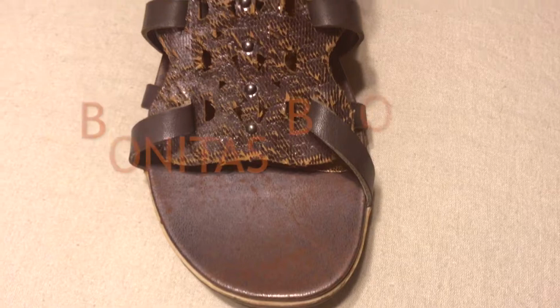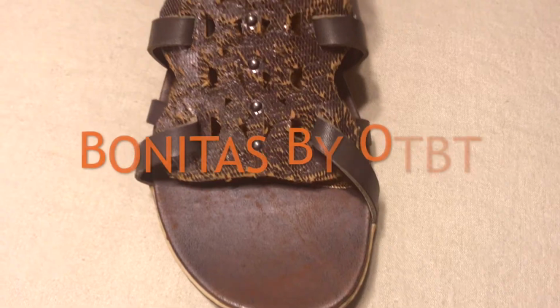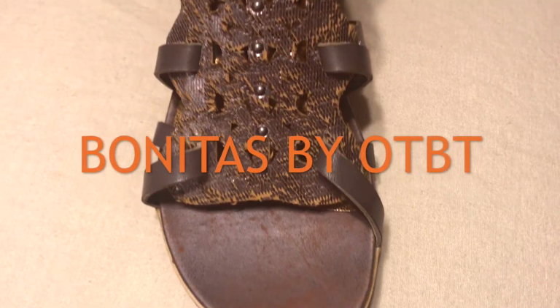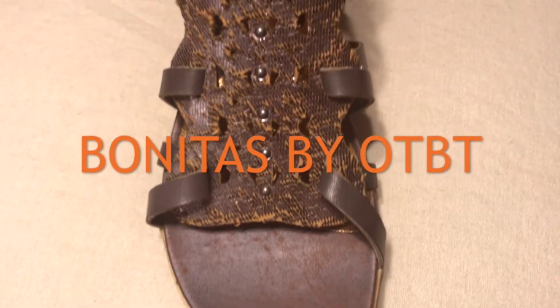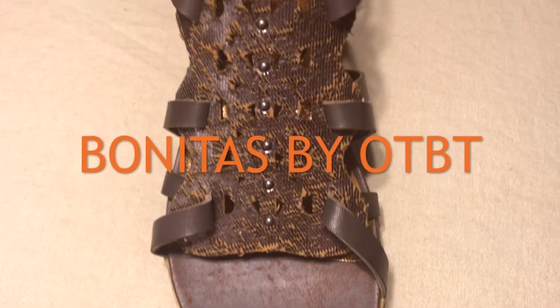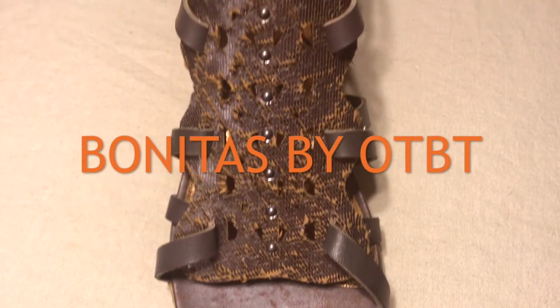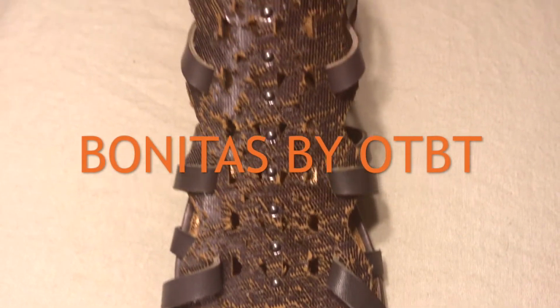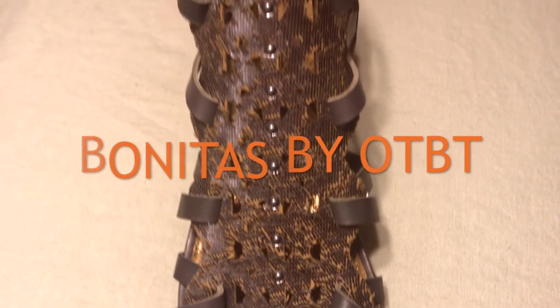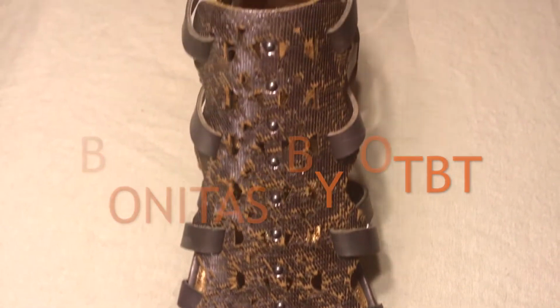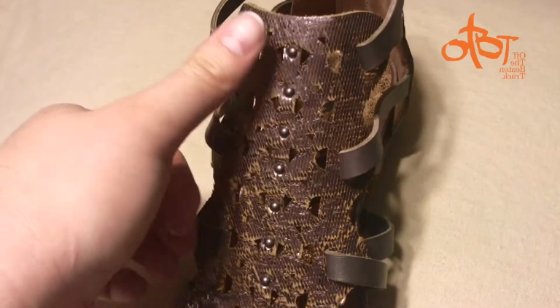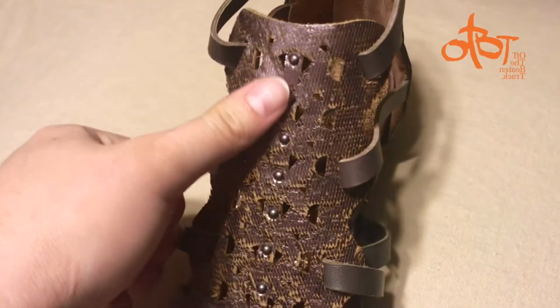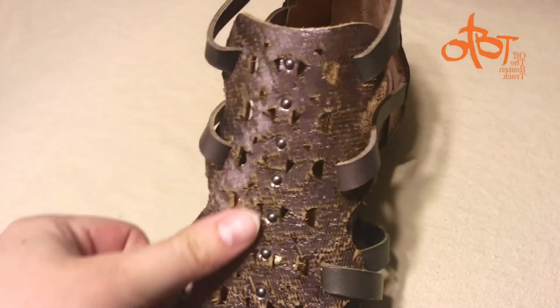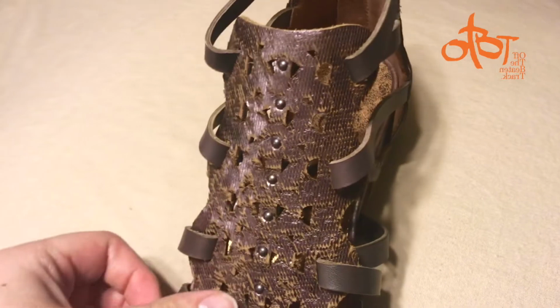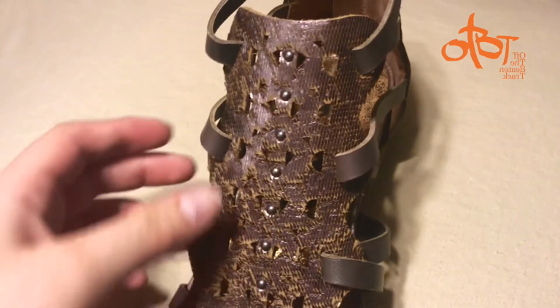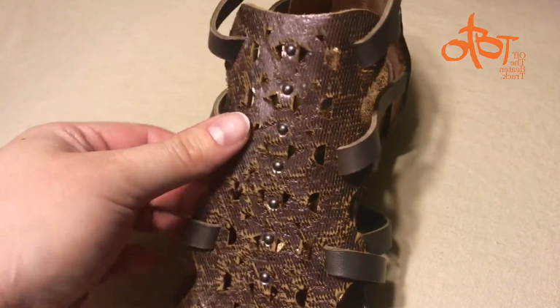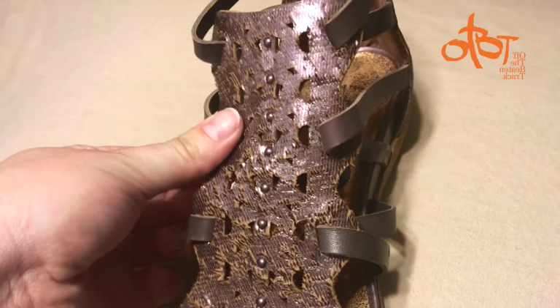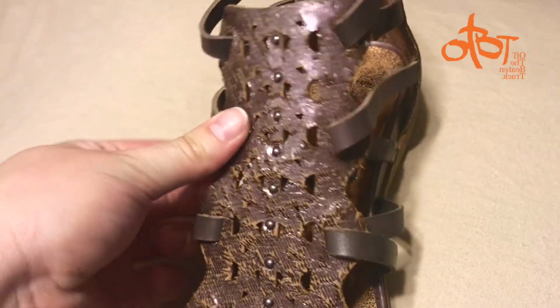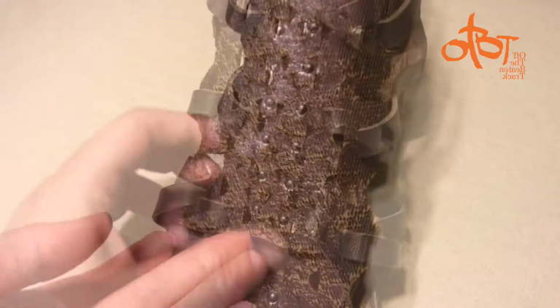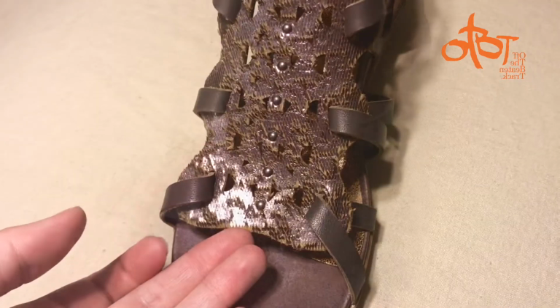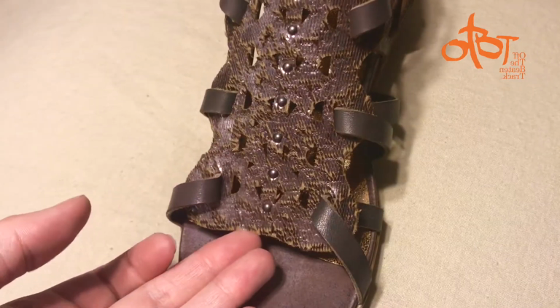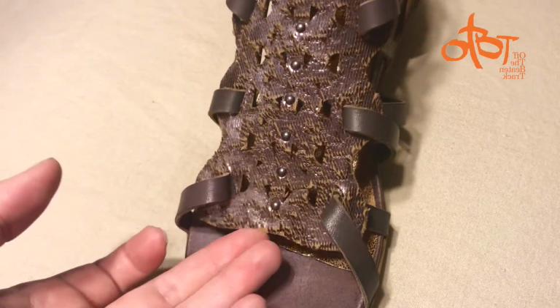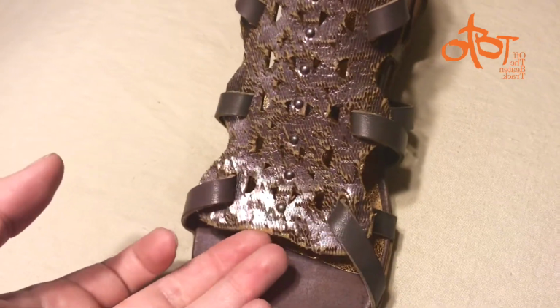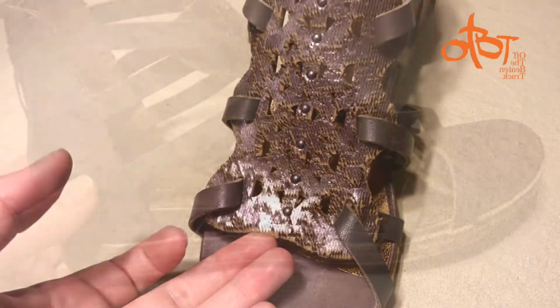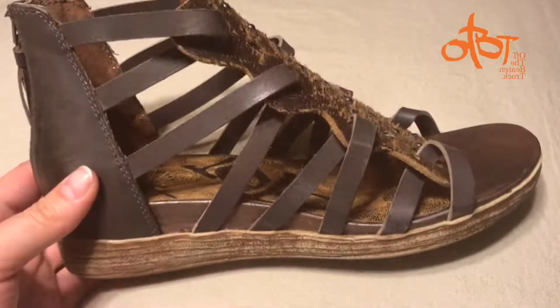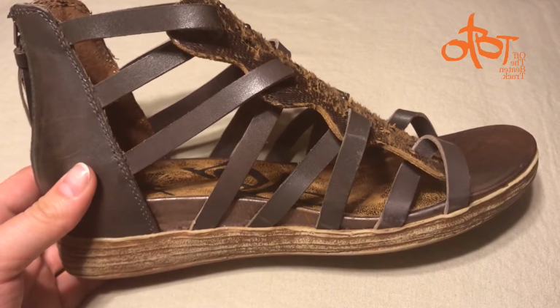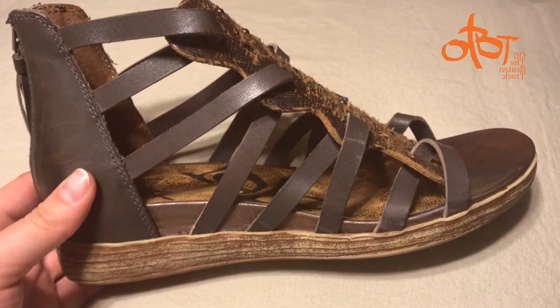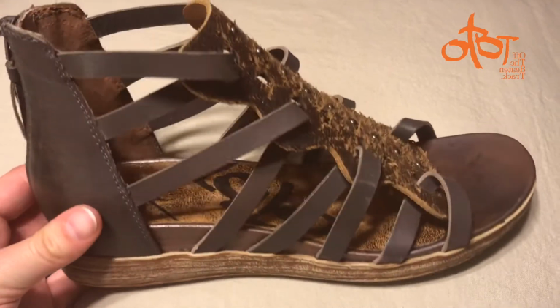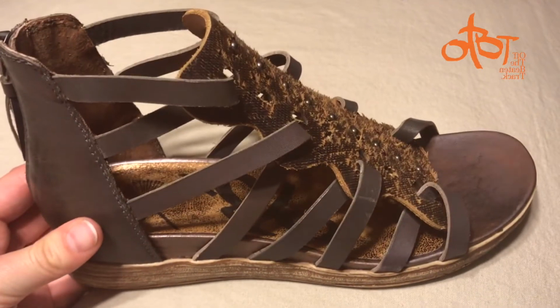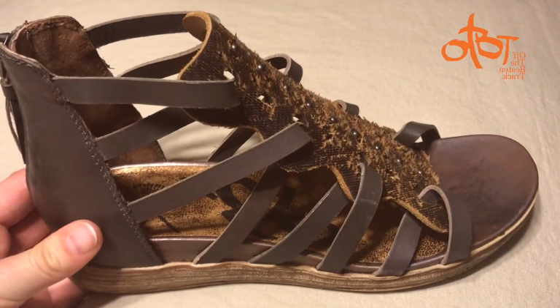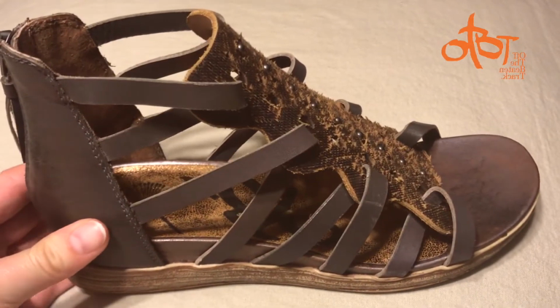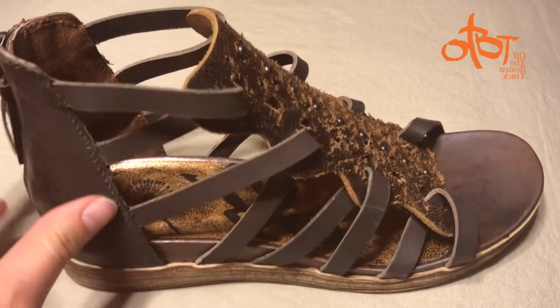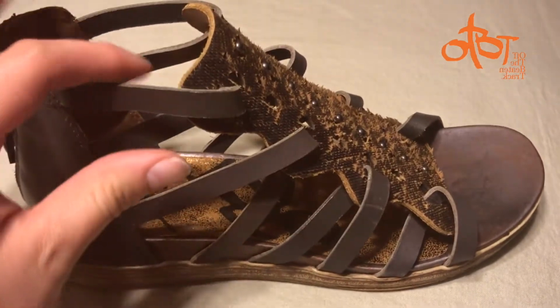The Bonitas by OTBT. This sandal sports lots of great details, from the metal studs to the textured metallic panel on the front. The genuine leather straps on this sandal give it a really bohemian look.